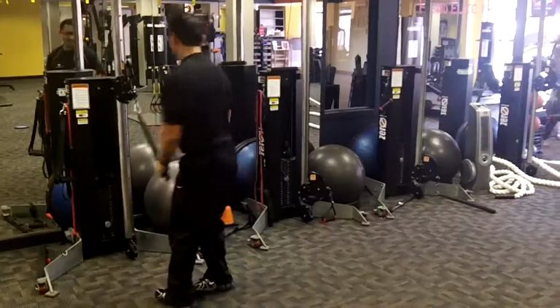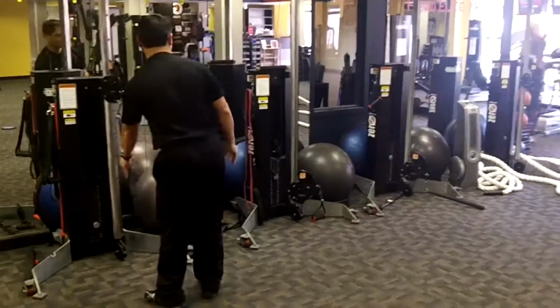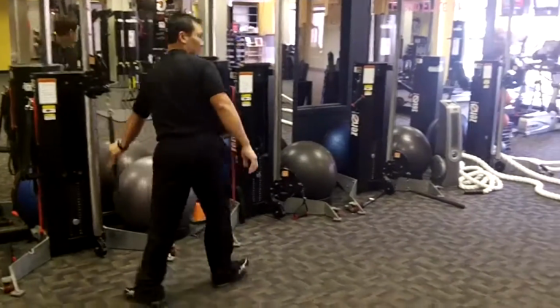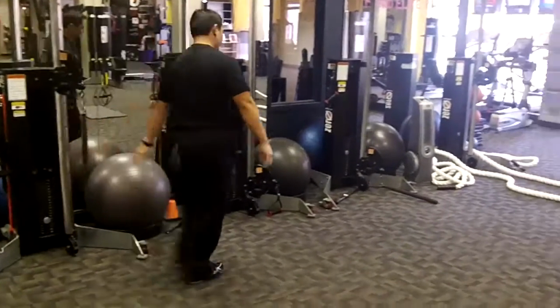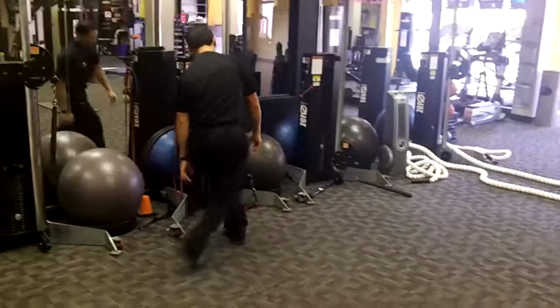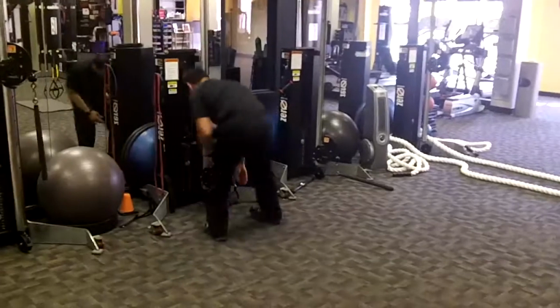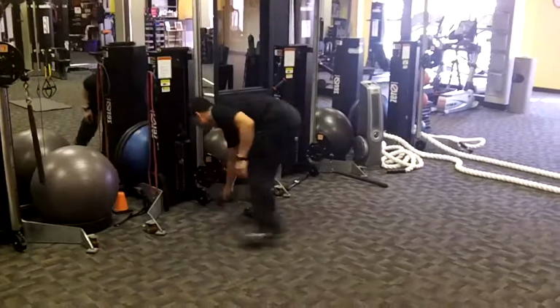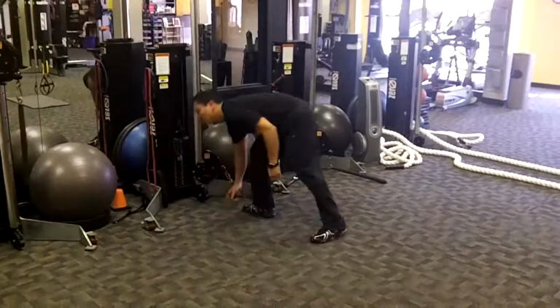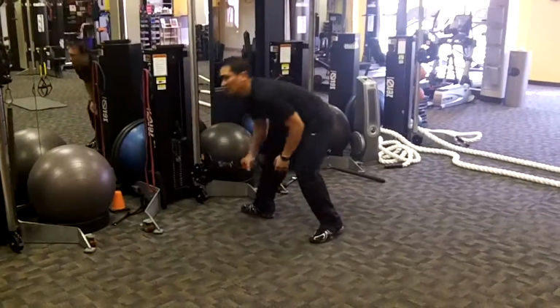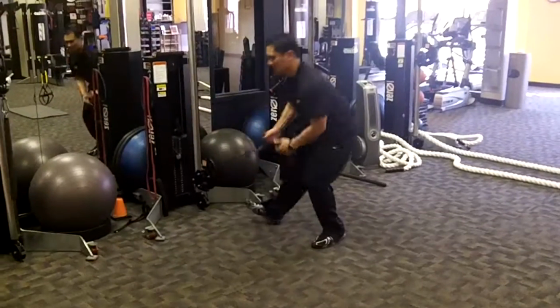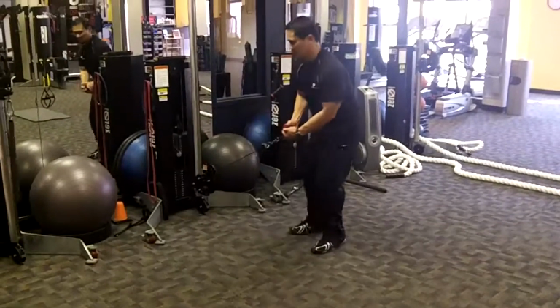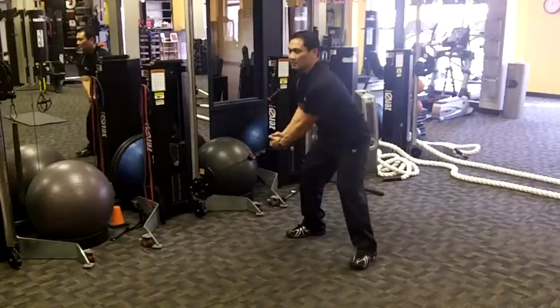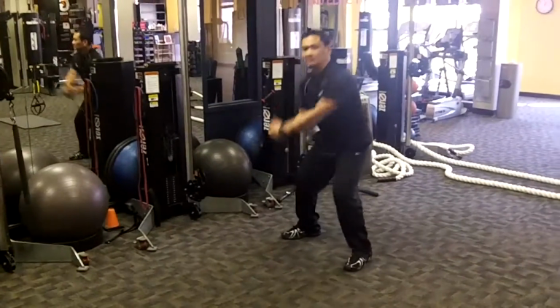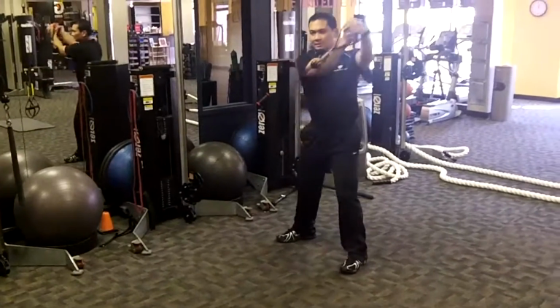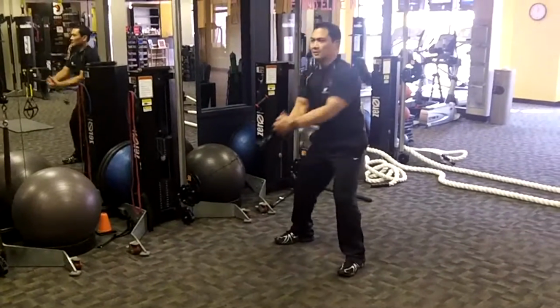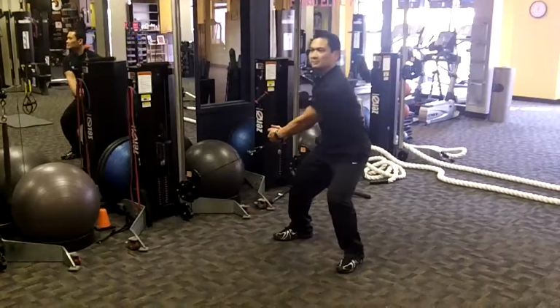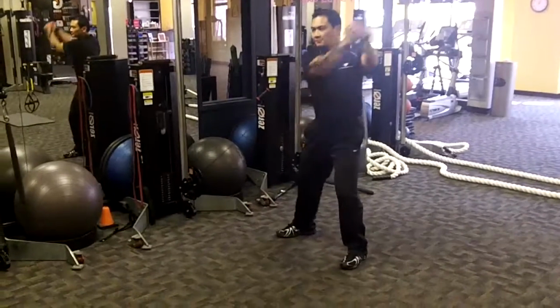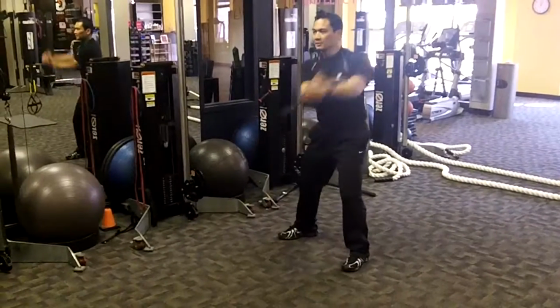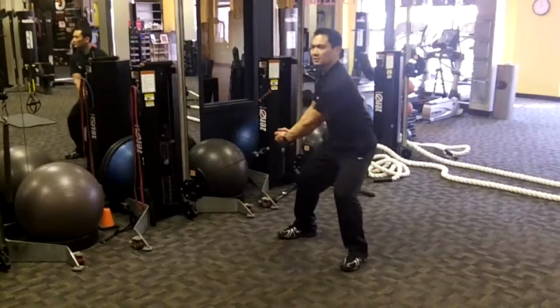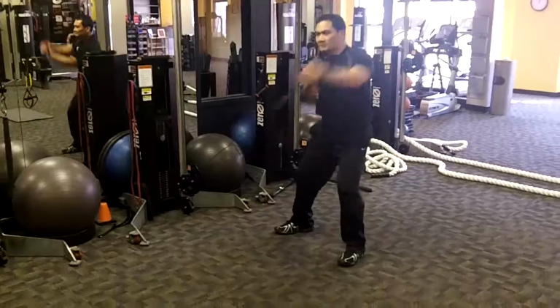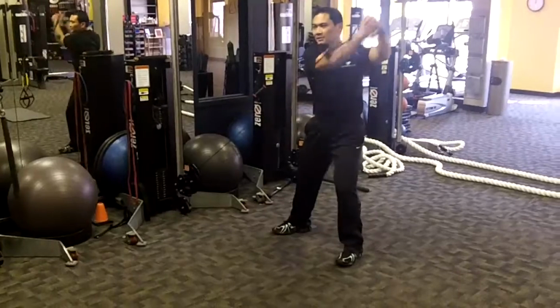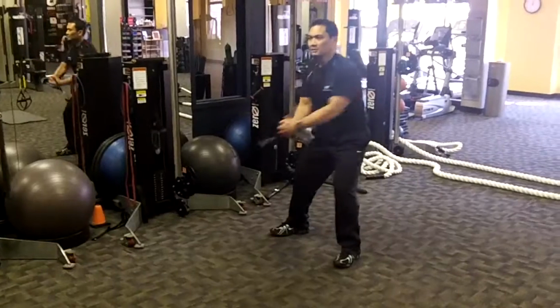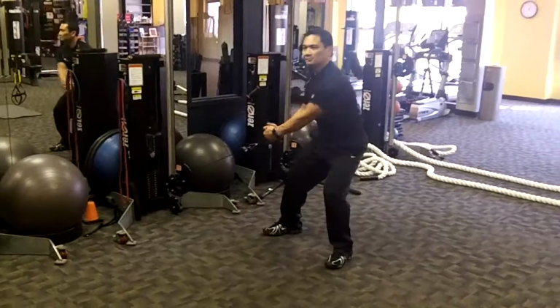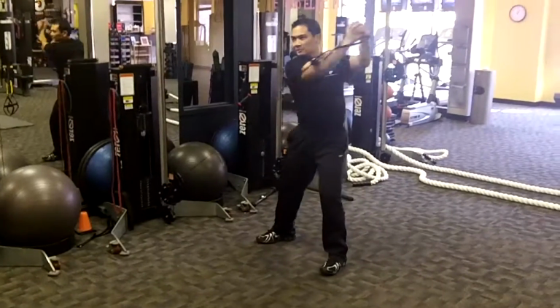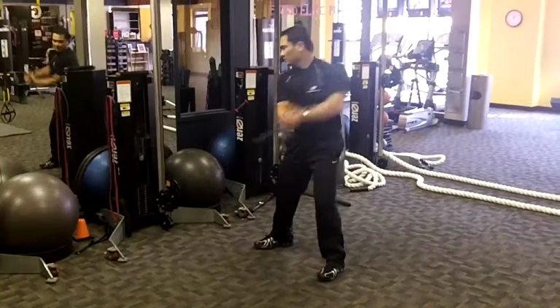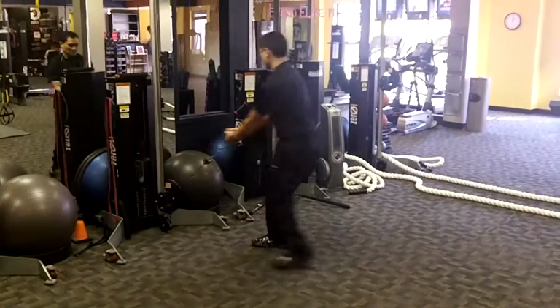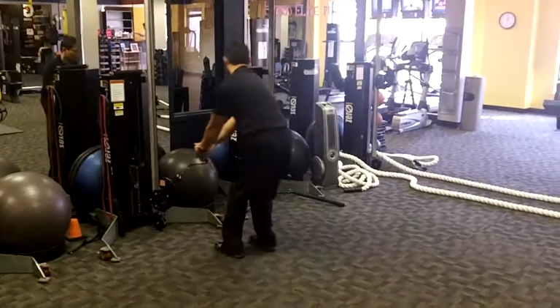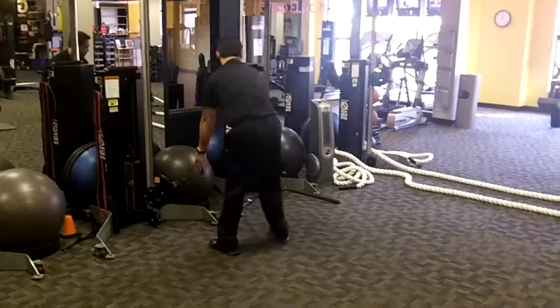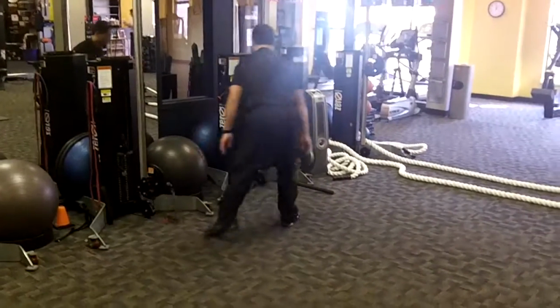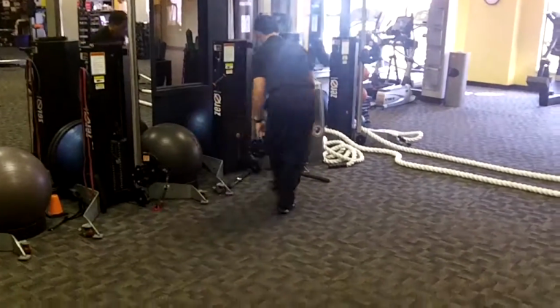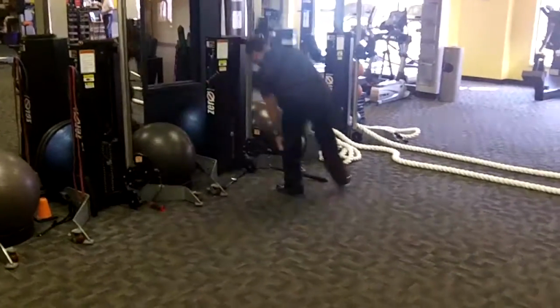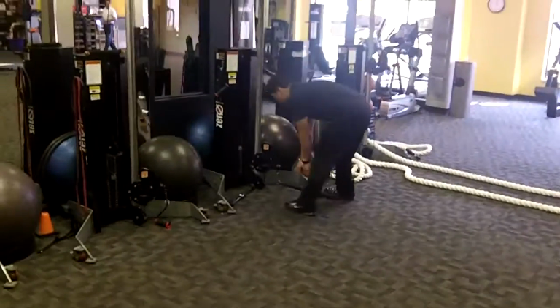Station four: low to high chops. Simple enough. Station five: the bar lunge.